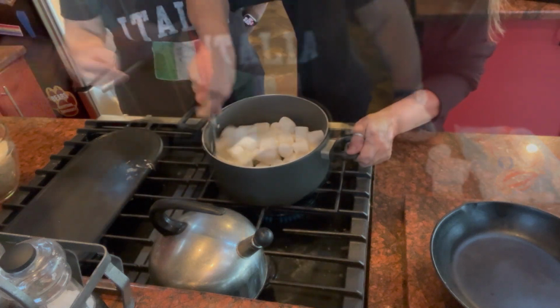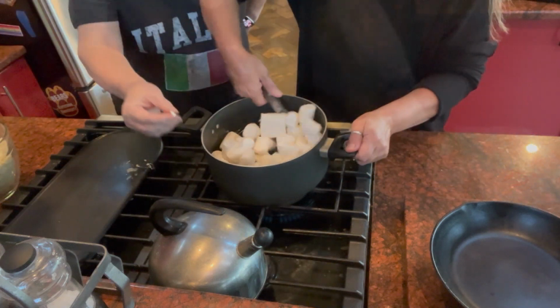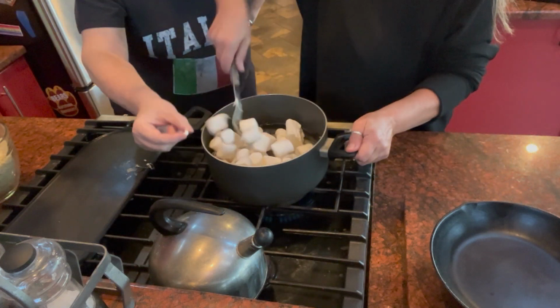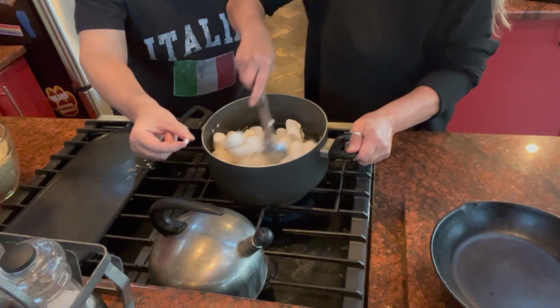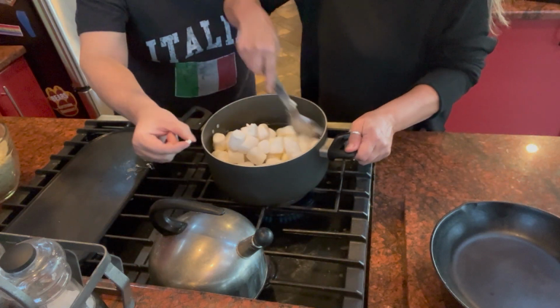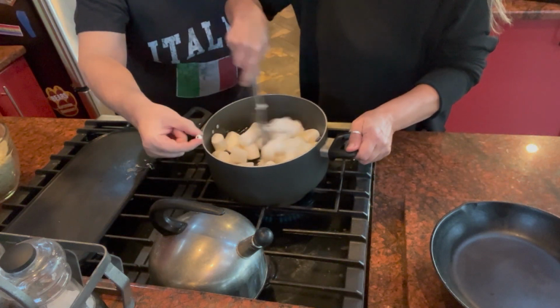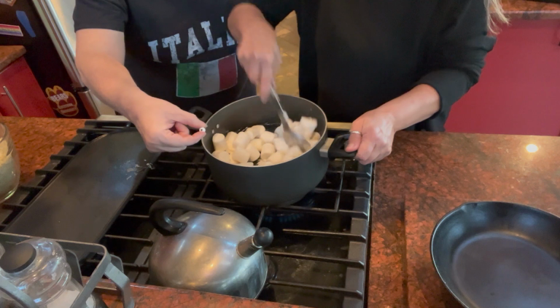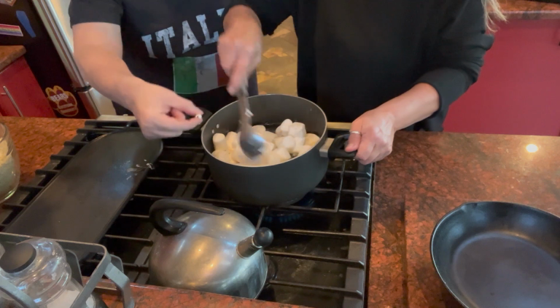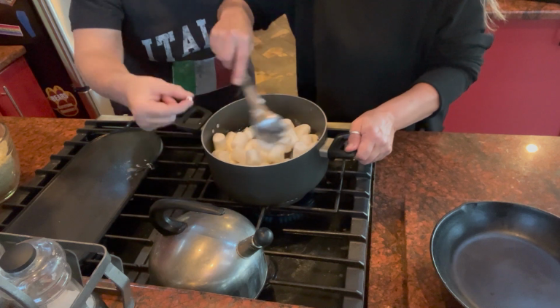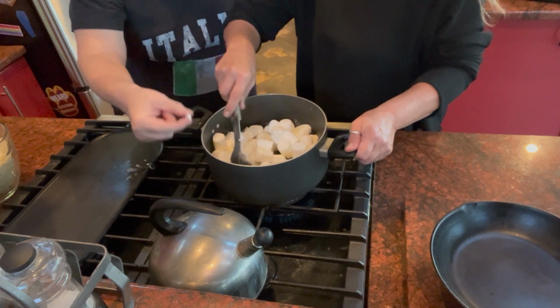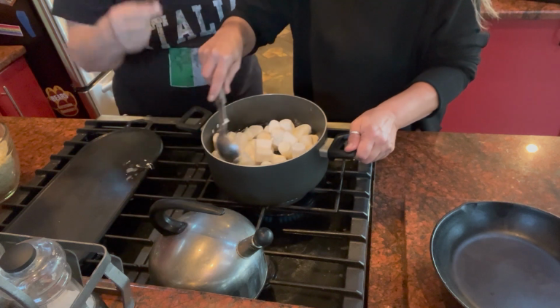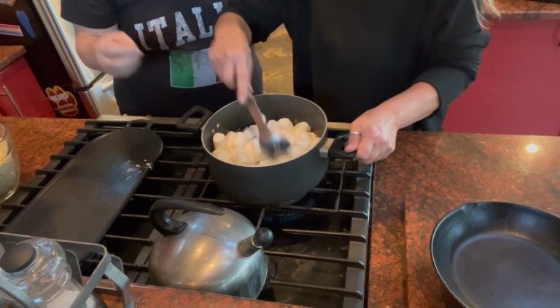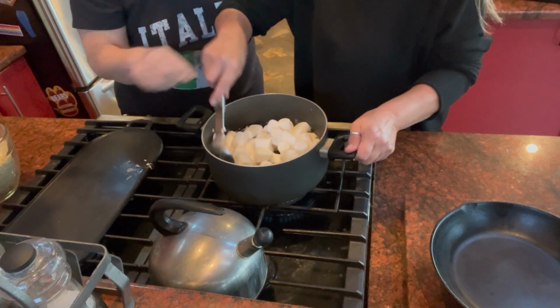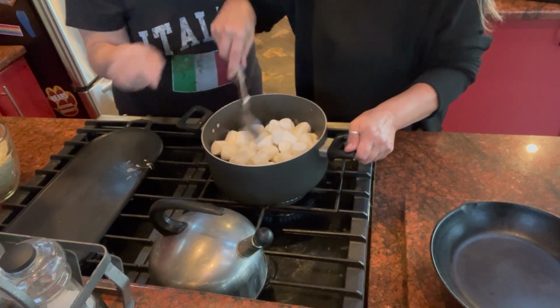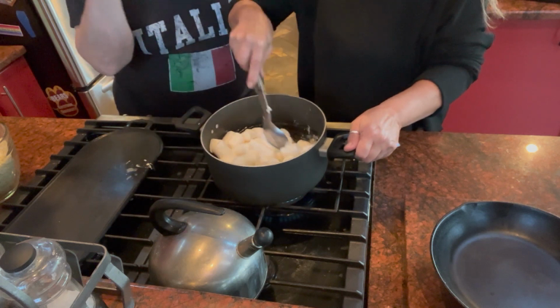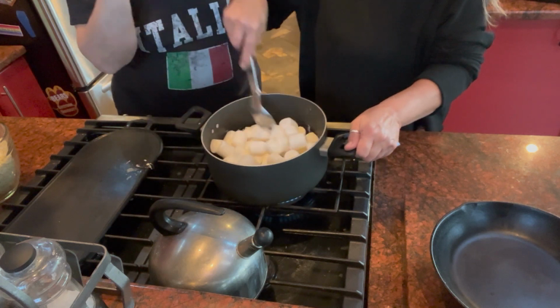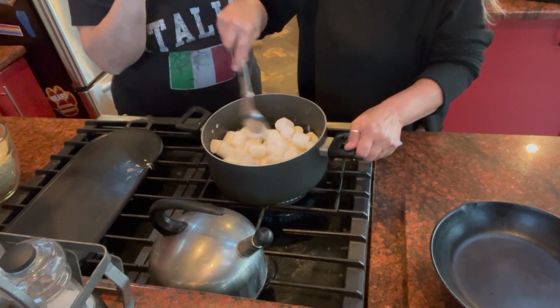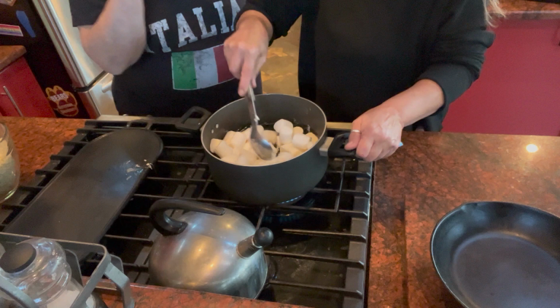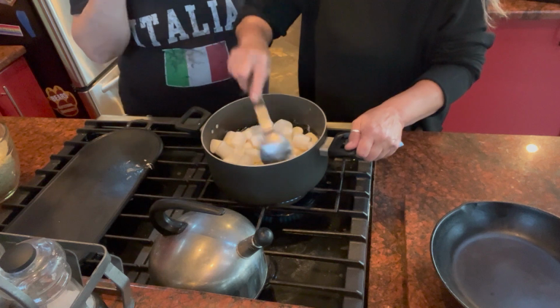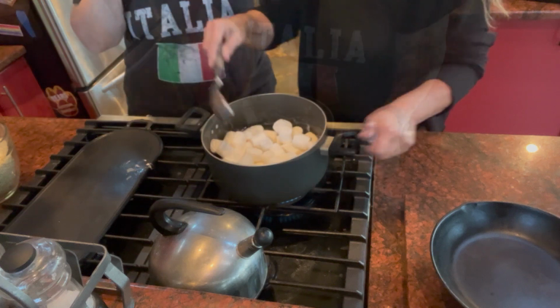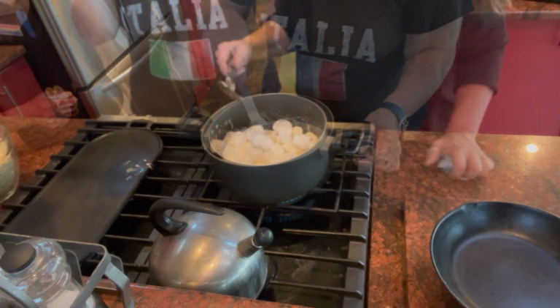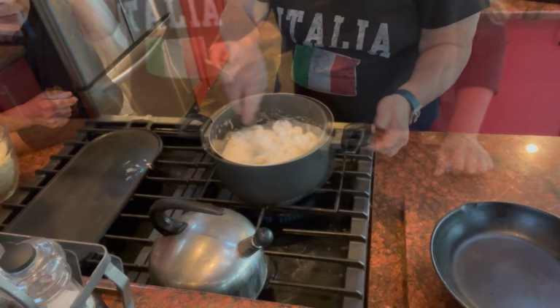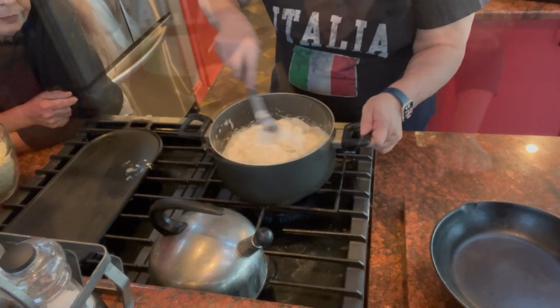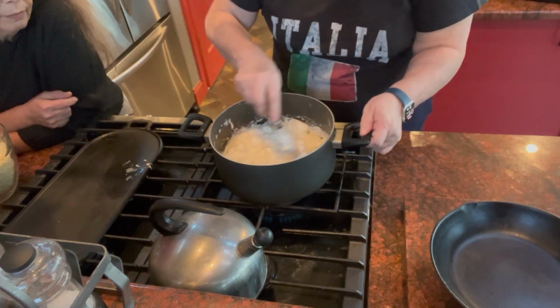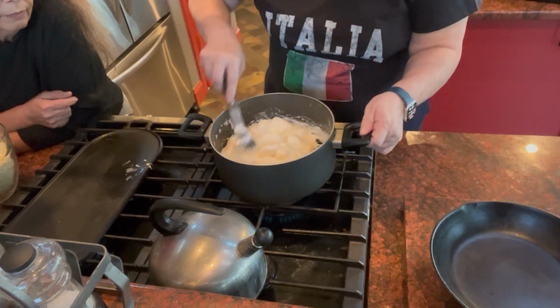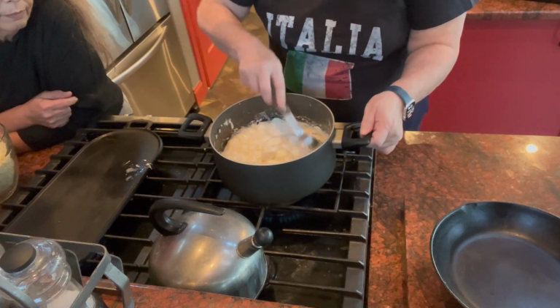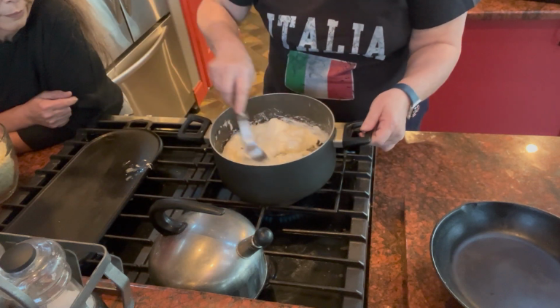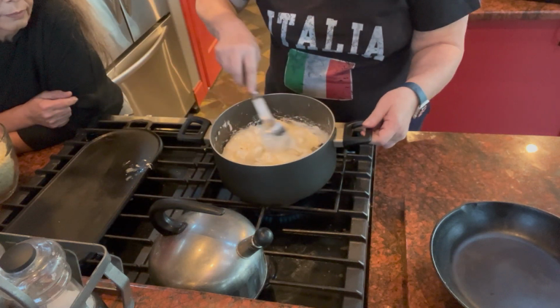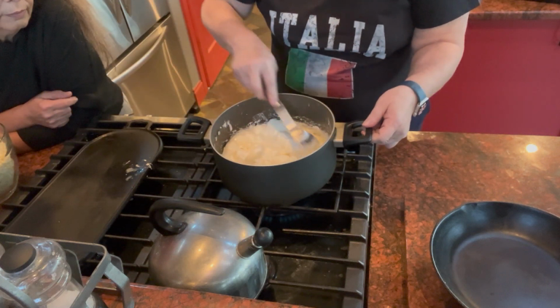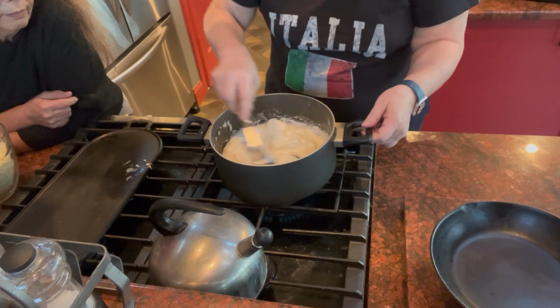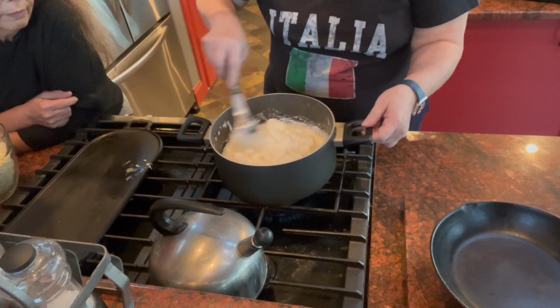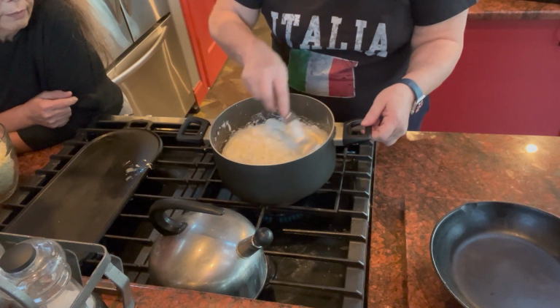We're going to eat some of the eyeballs to make sure they're good. Fidget is stirring my marshmallows. Now as you can see it is melting and we are stirring.